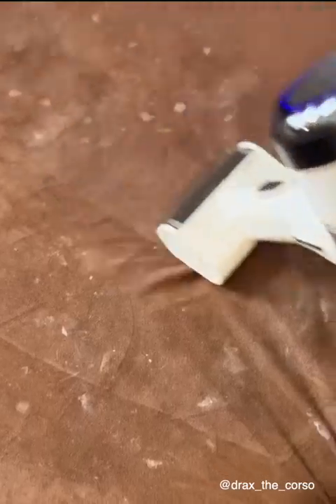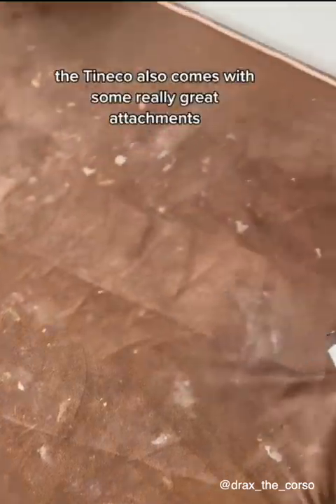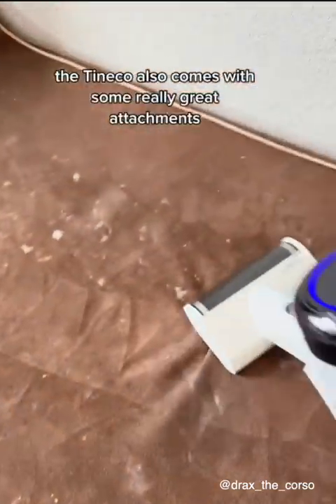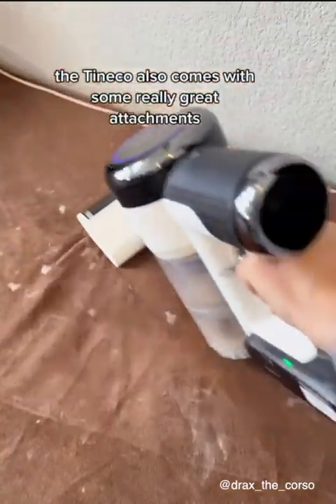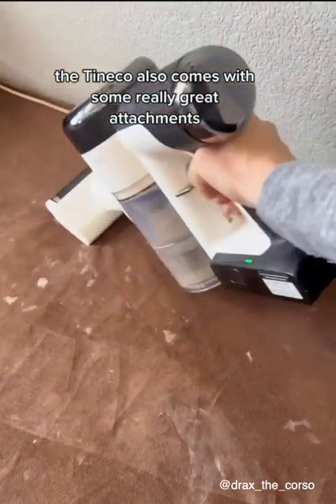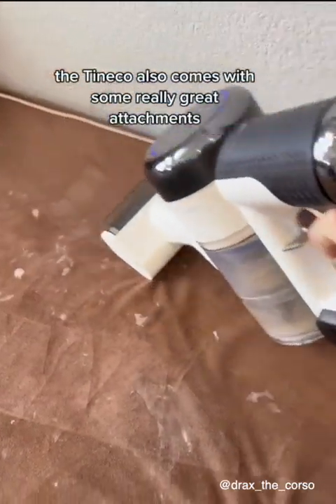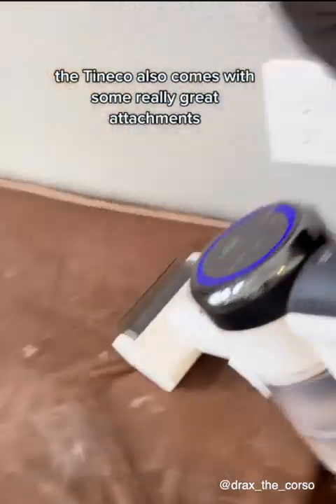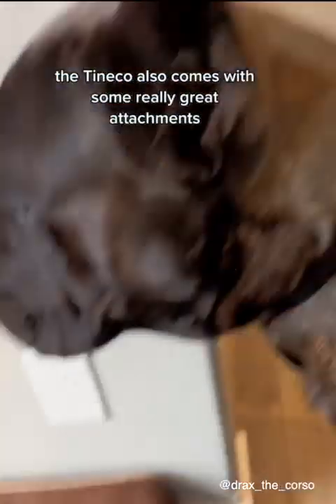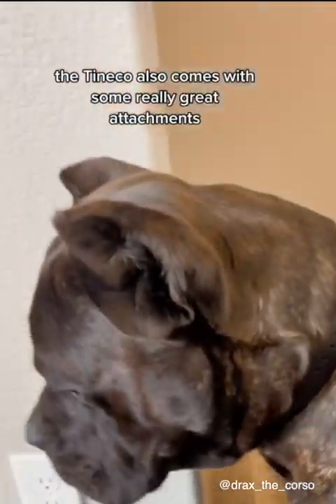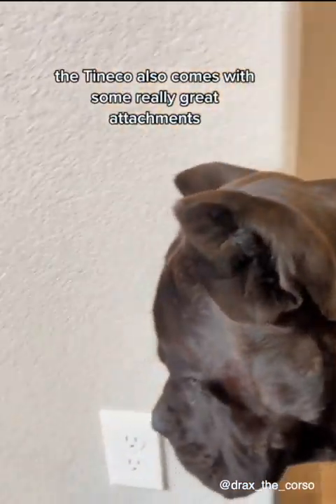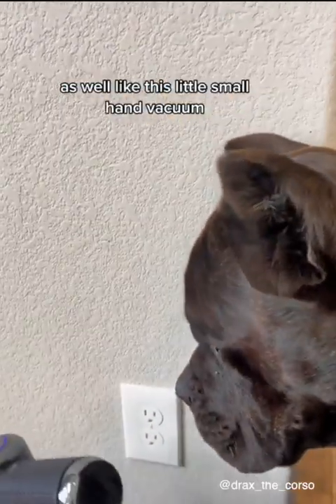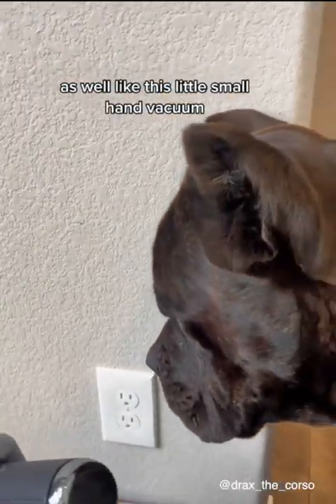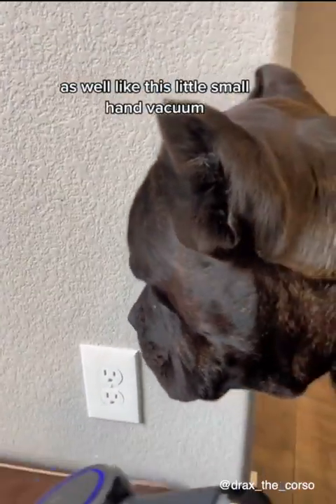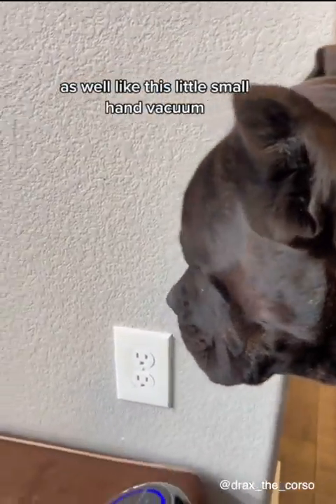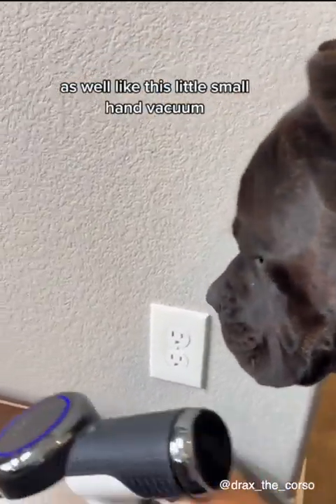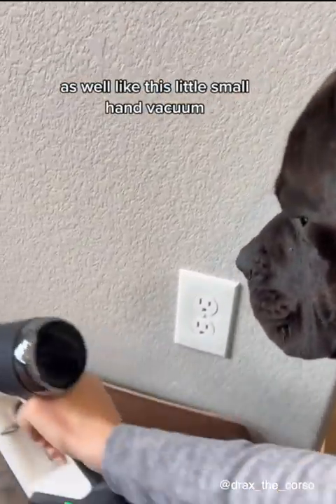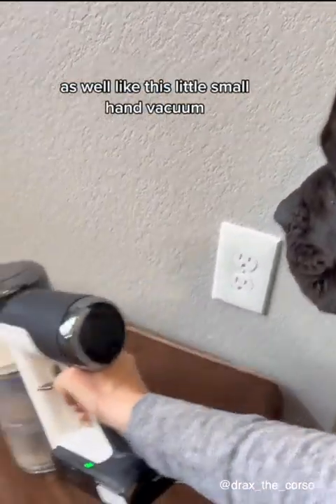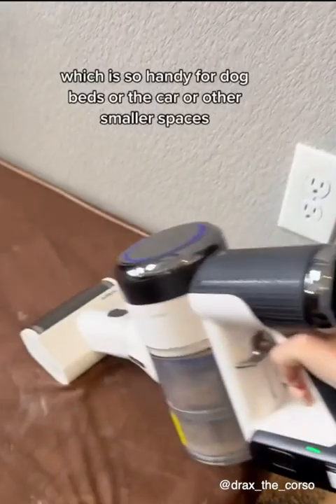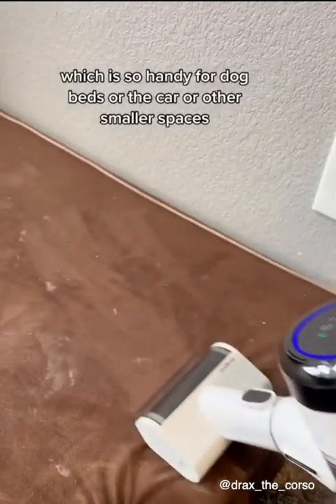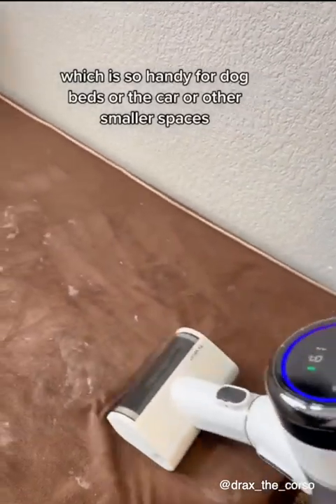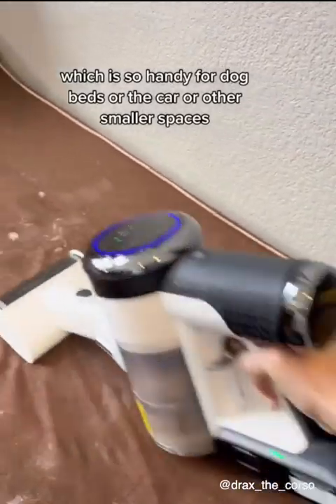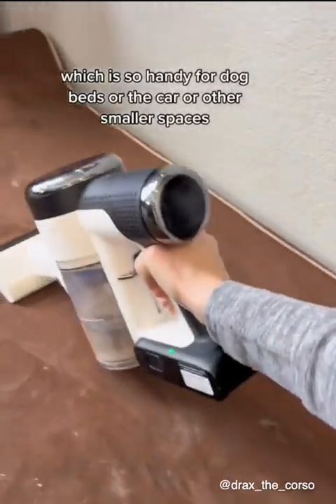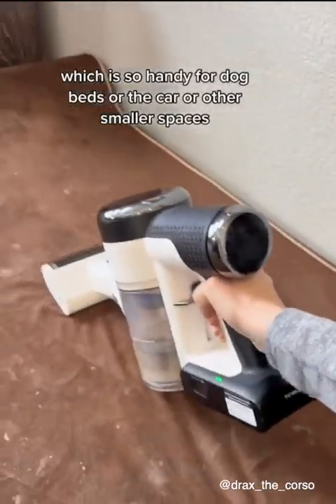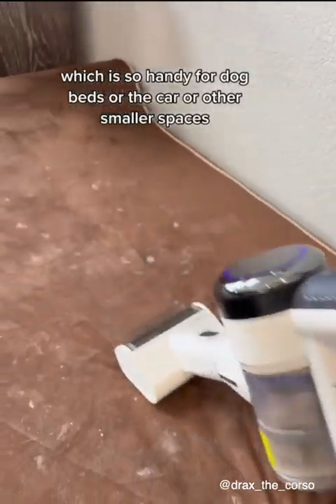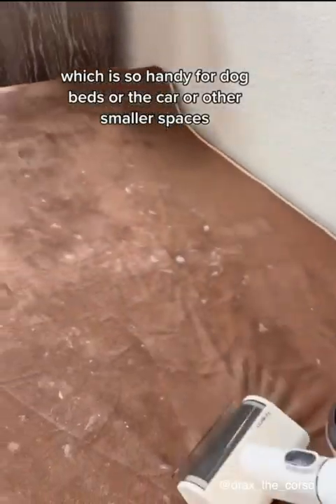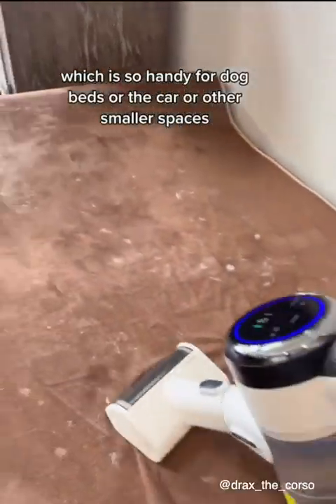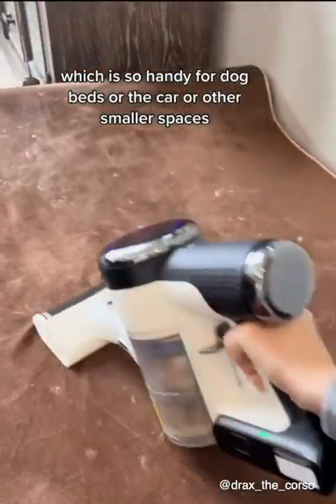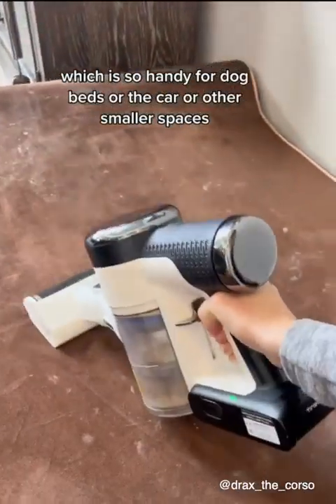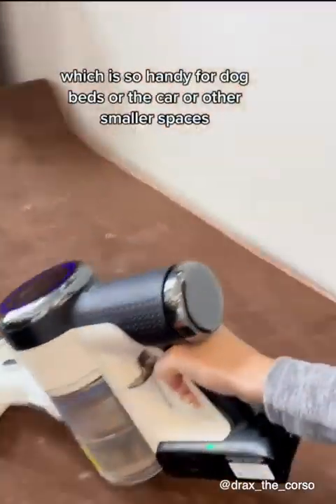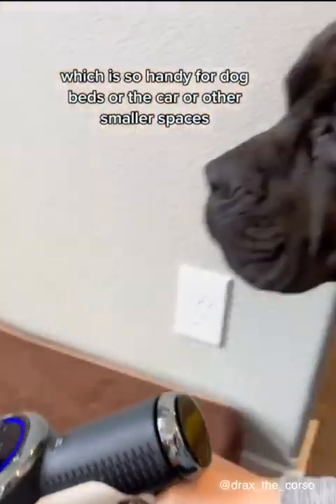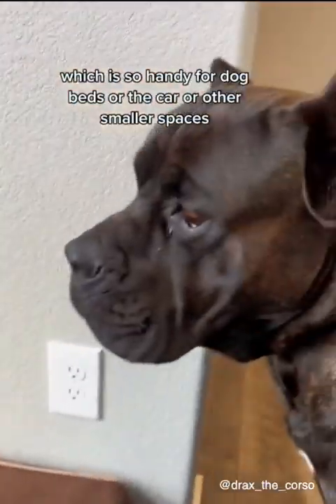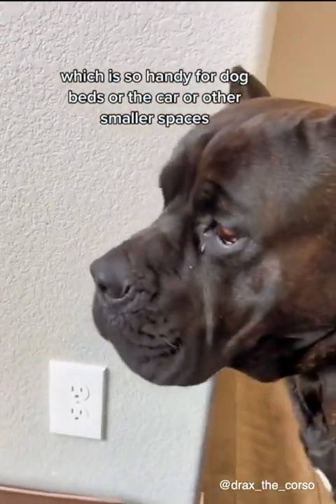The Tineco also comes with some really great attachments, like this little small hand vacuum, which is so handy for dog beds, the car, or other smaller spaces.